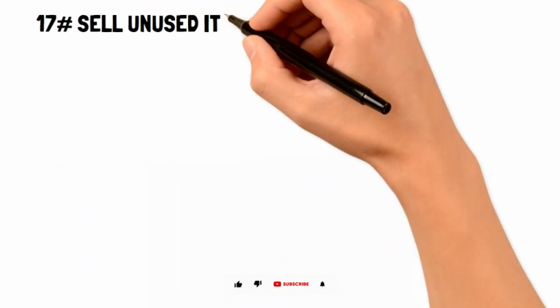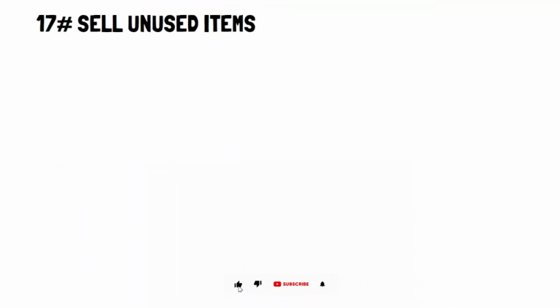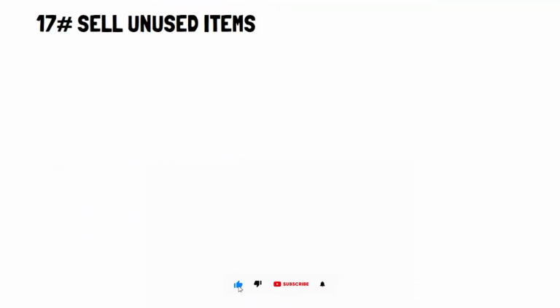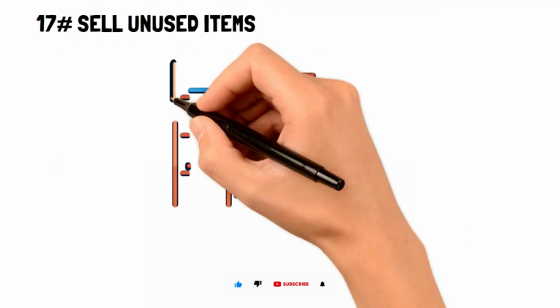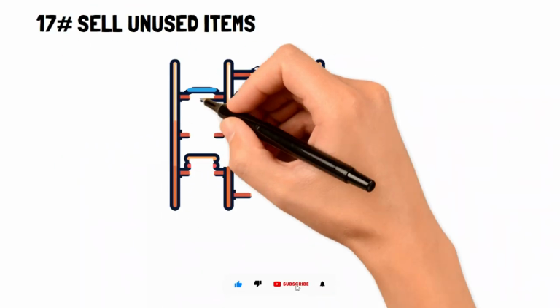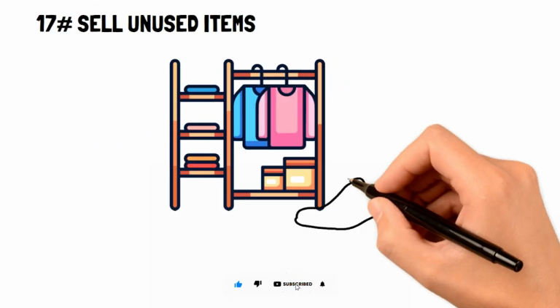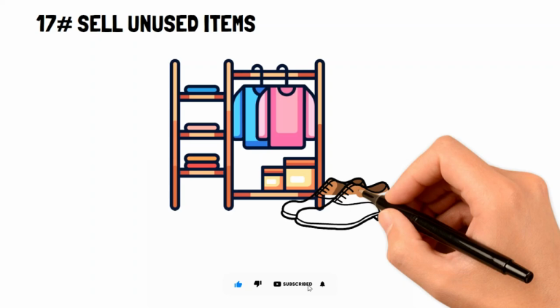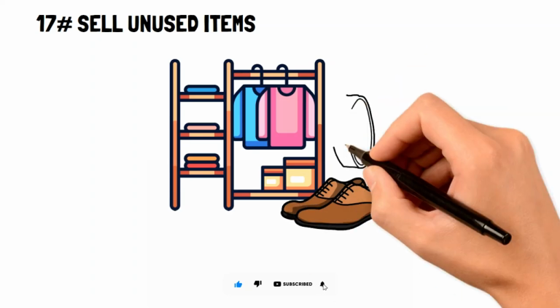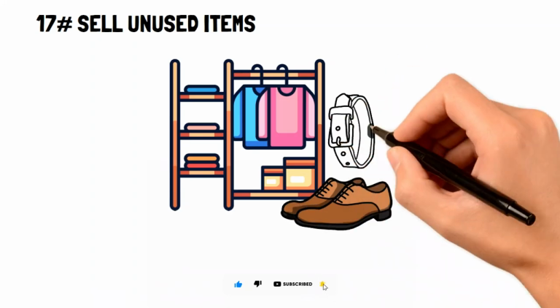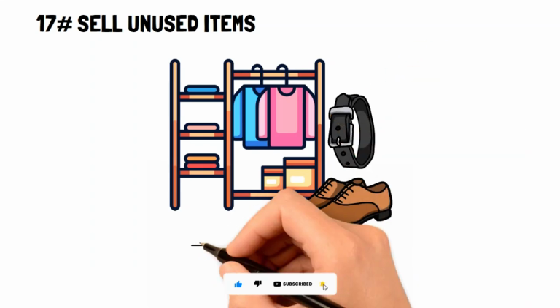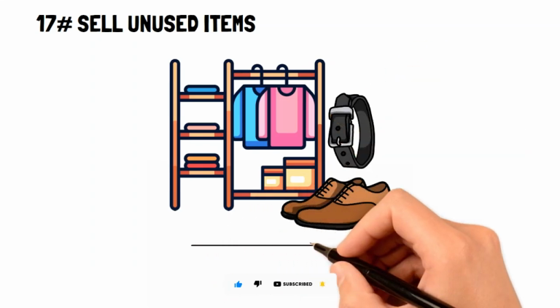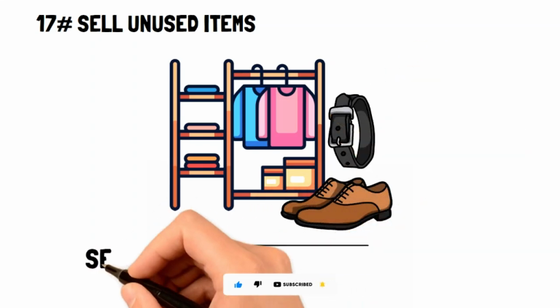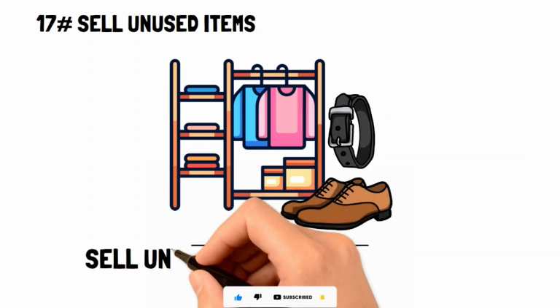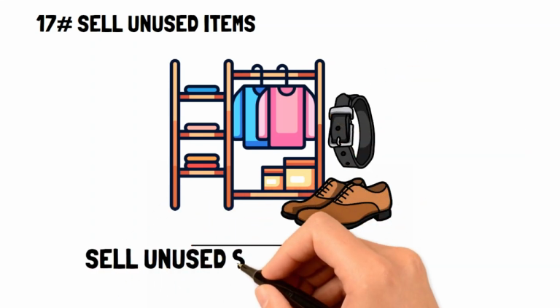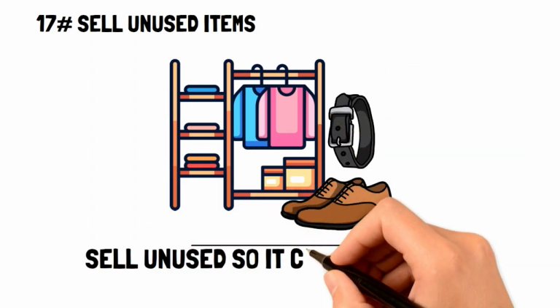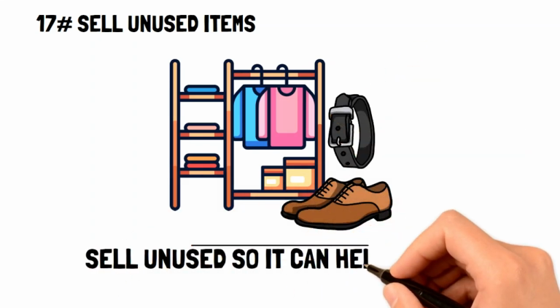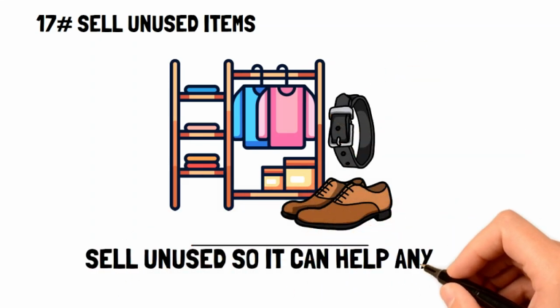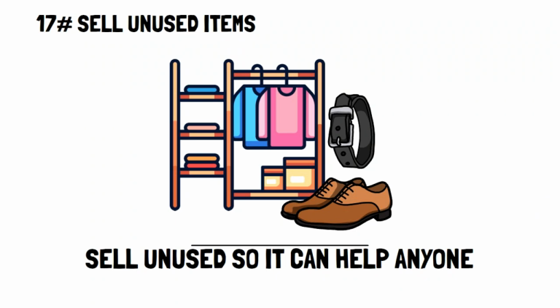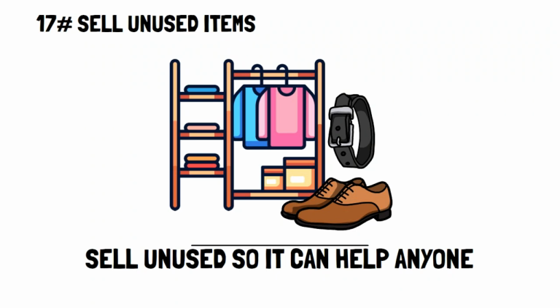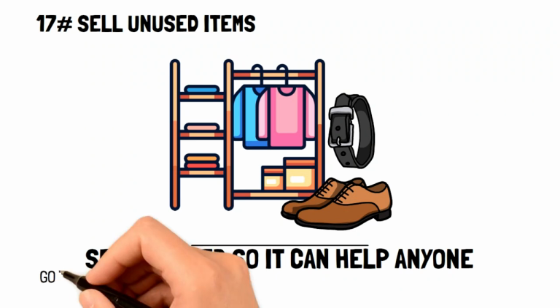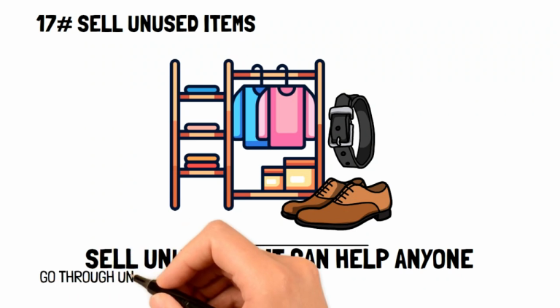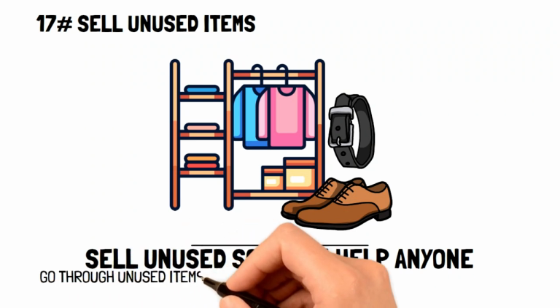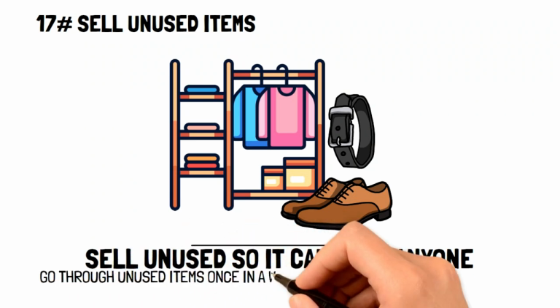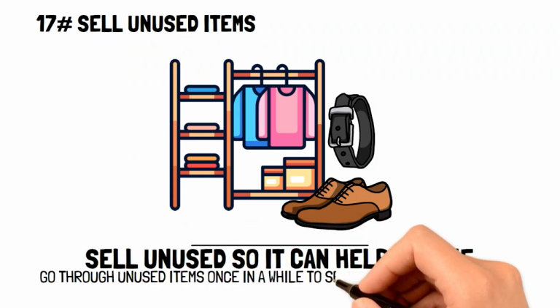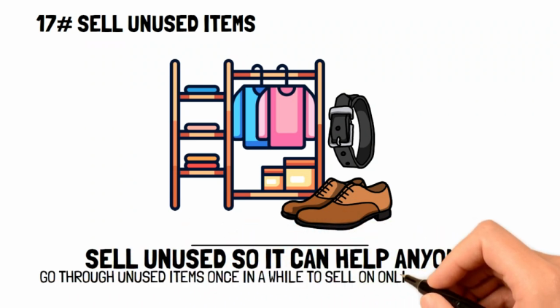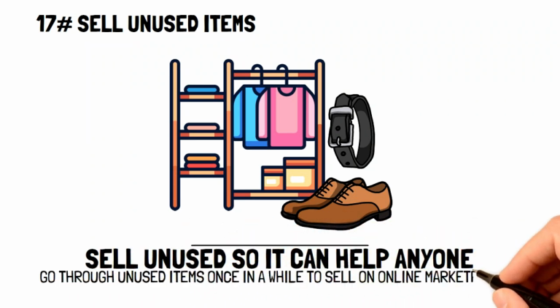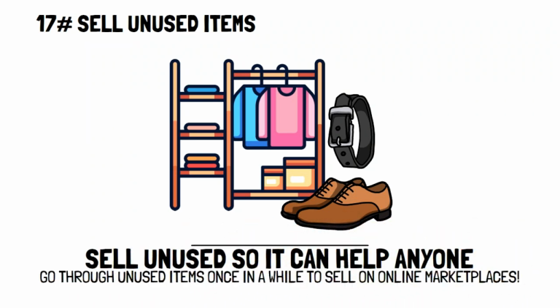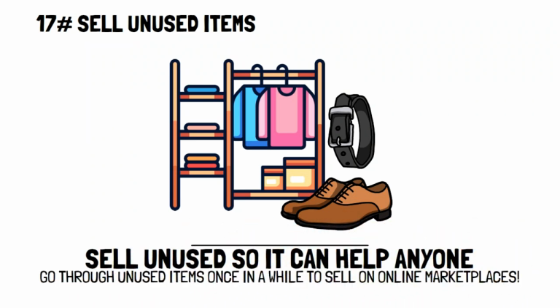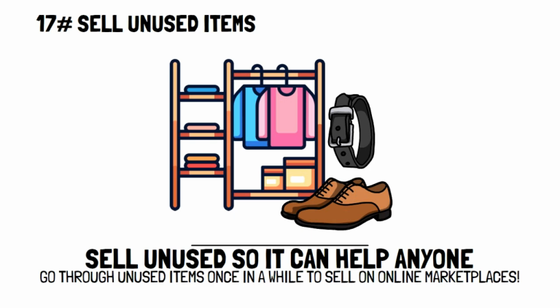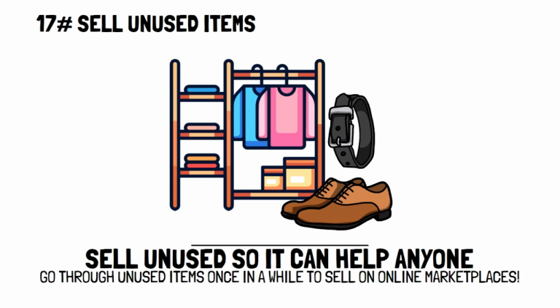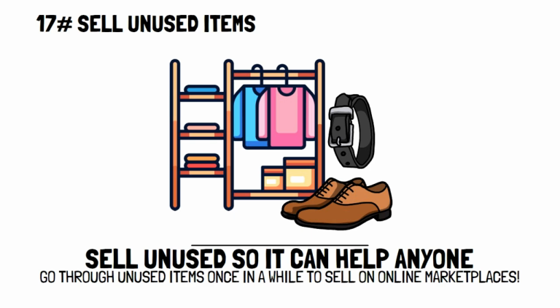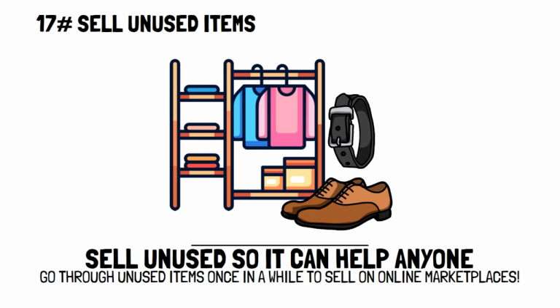Sell unused items. It's normal to have items that hang around your house collecting dust. But even though they may no longer be of use to you, they can be to someone else. Once in a while, going through your unused items and selling them through an online marketplace can be a great way to give you a few extra dollars.